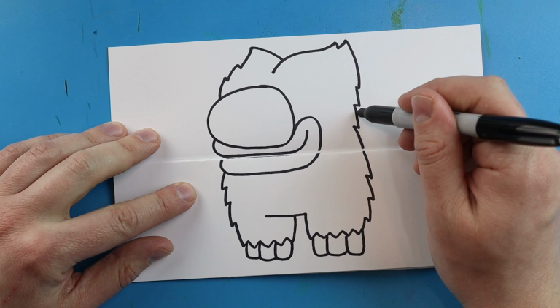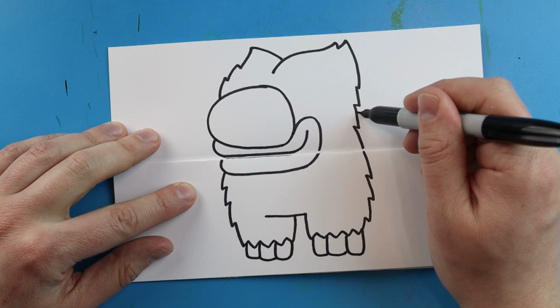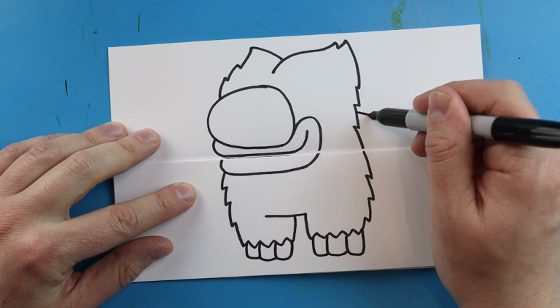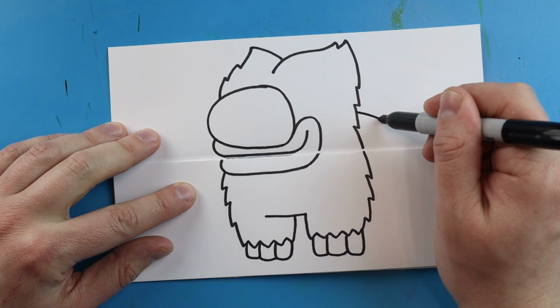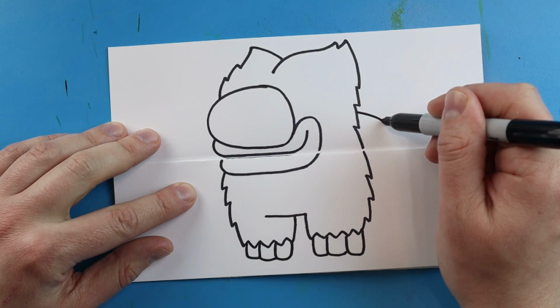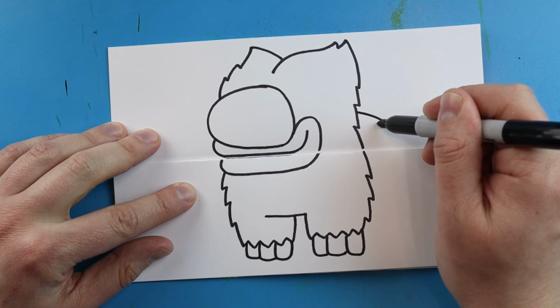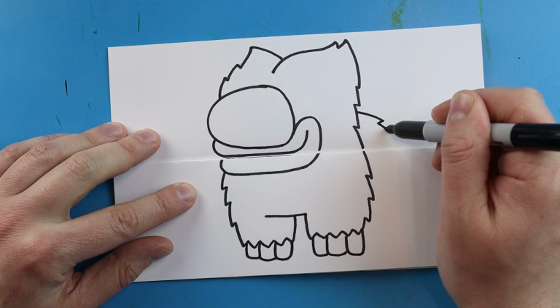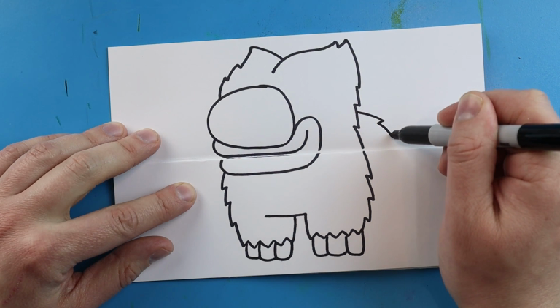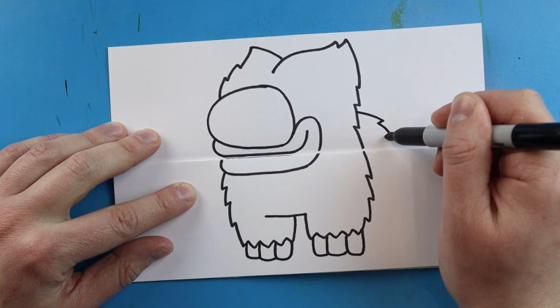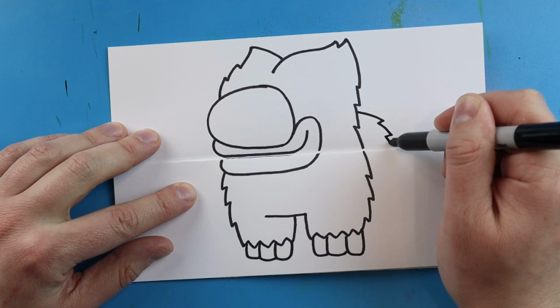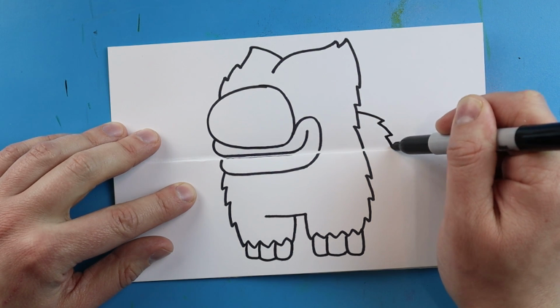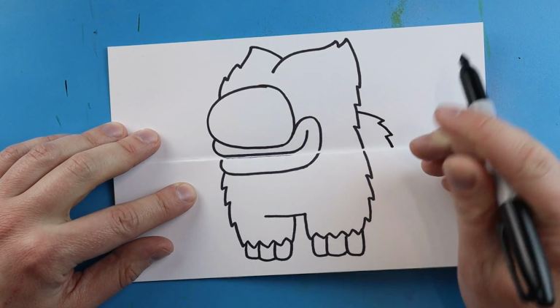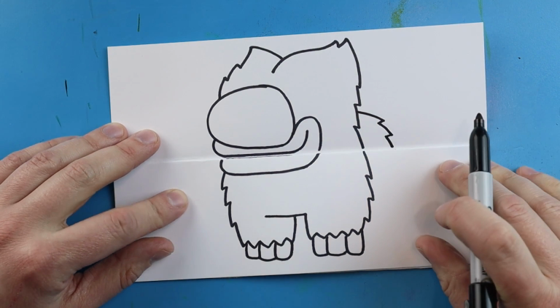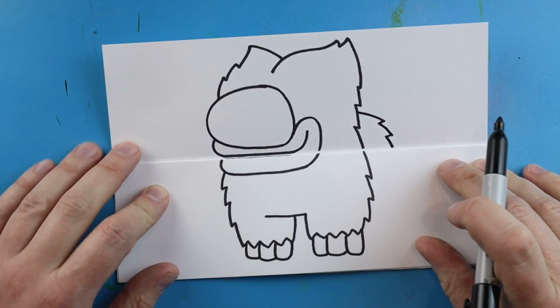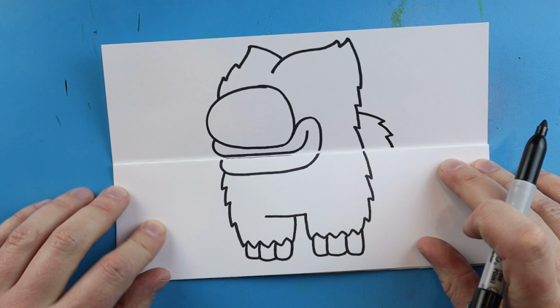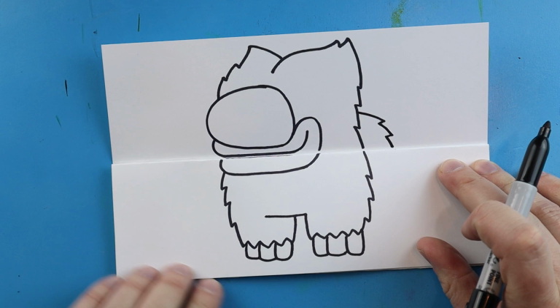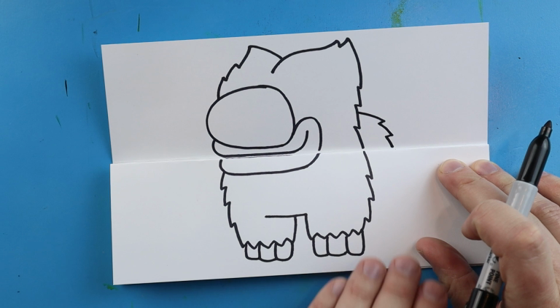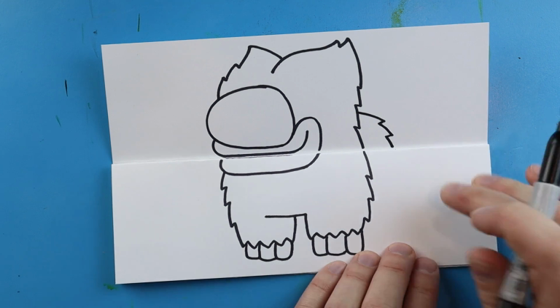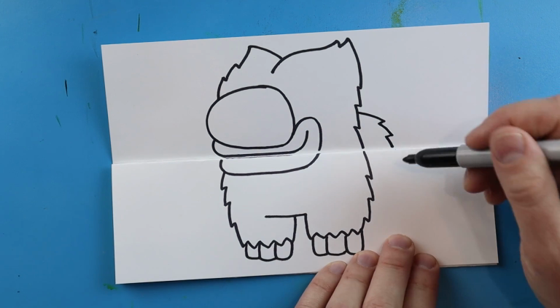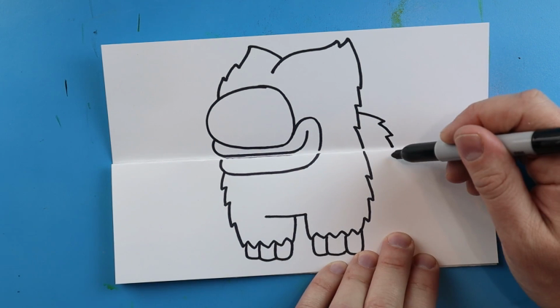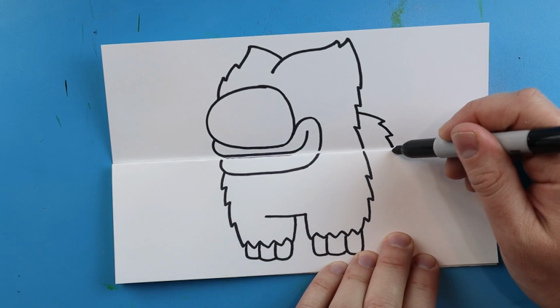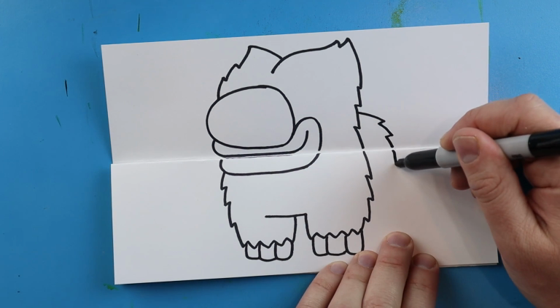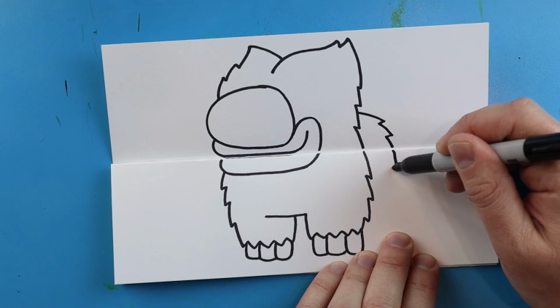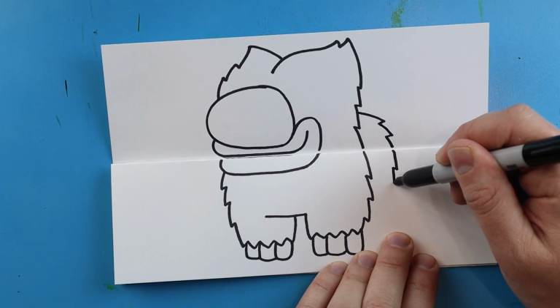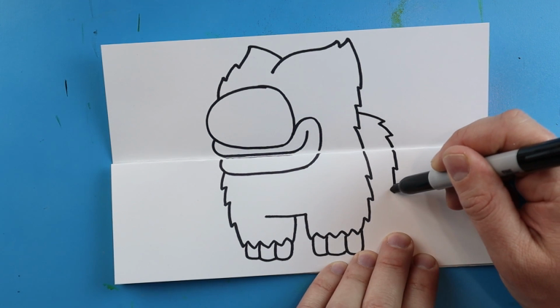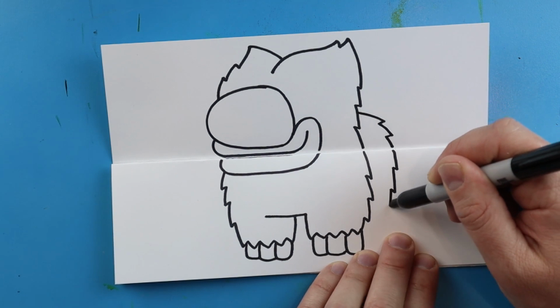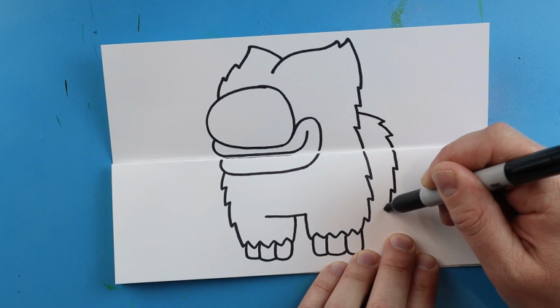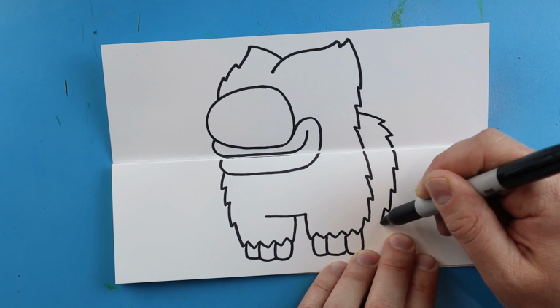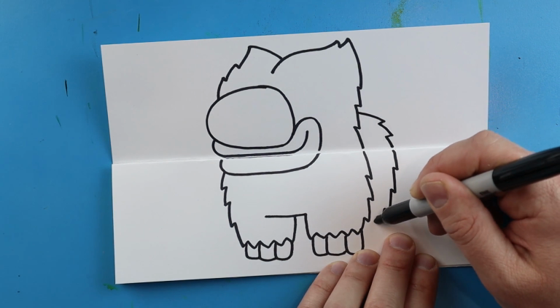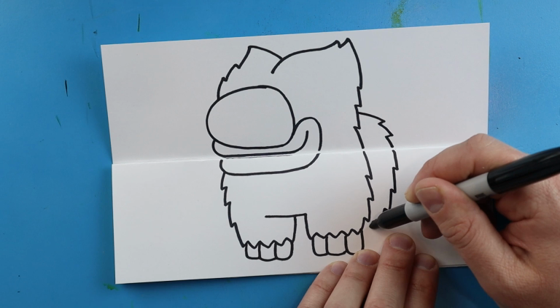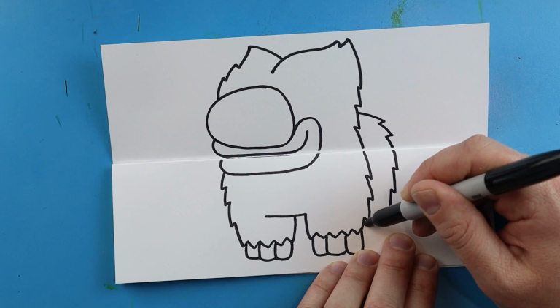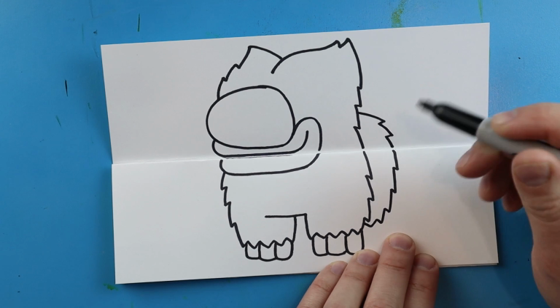Now starting here we're going to make the pack. I'm going to make a line that comes out and draw some little pointed lines that come down to the fold, and then make some more that just come down here and over.